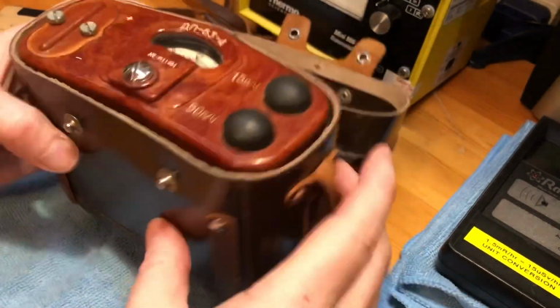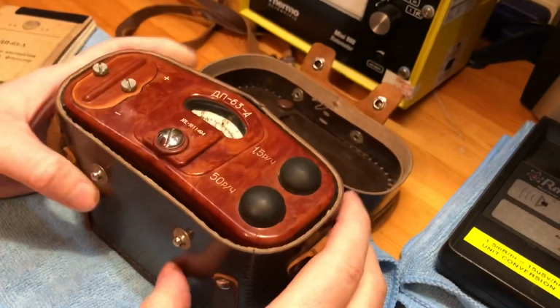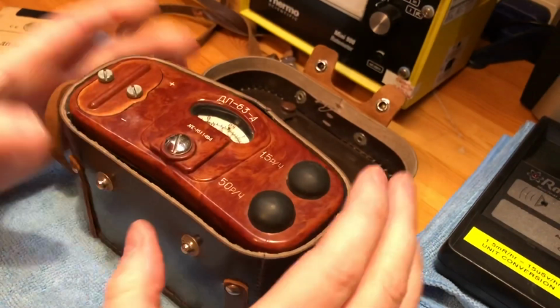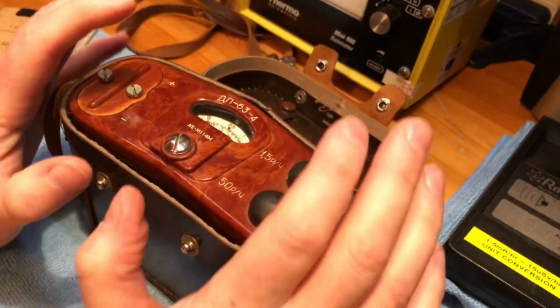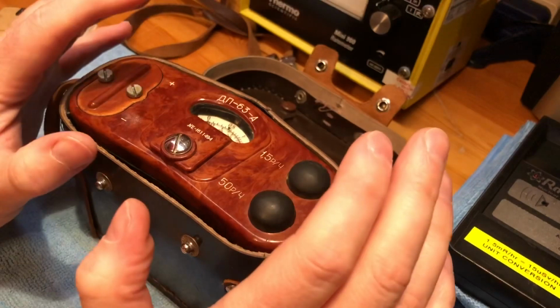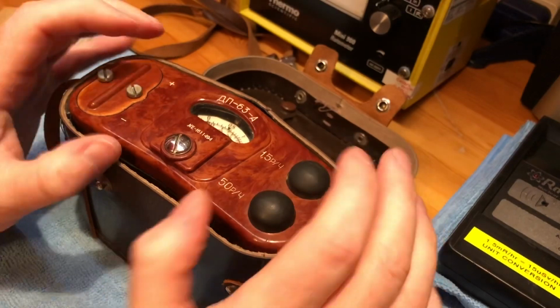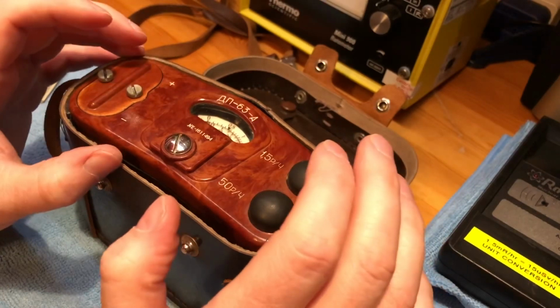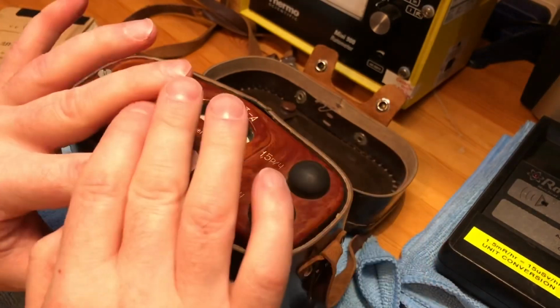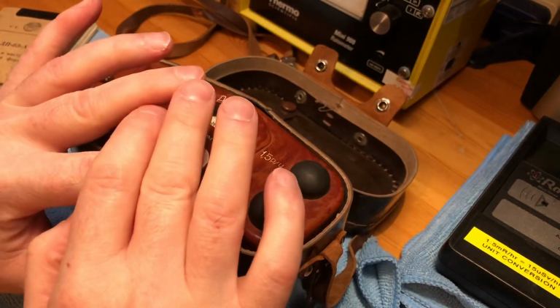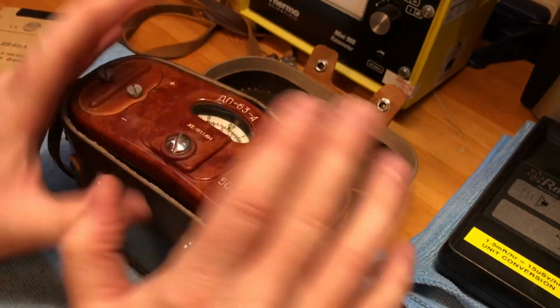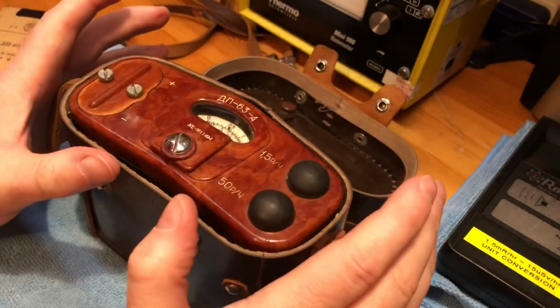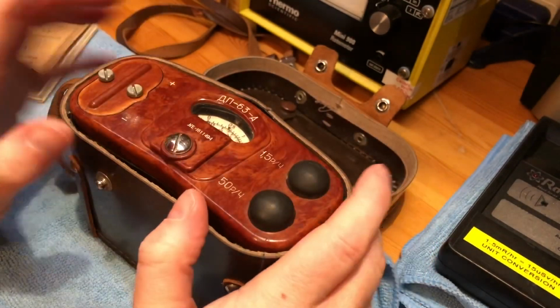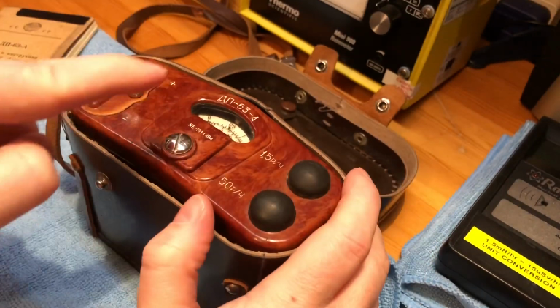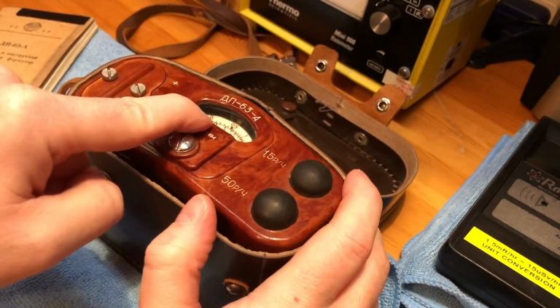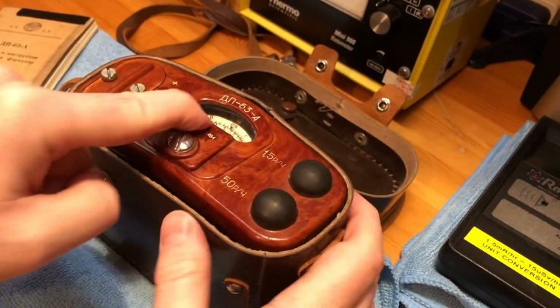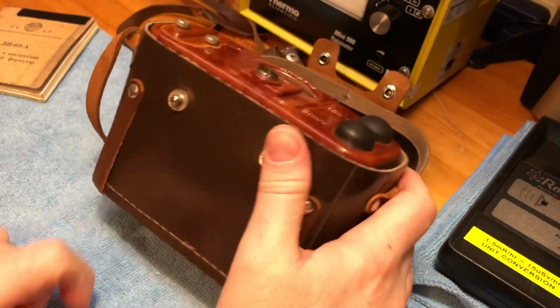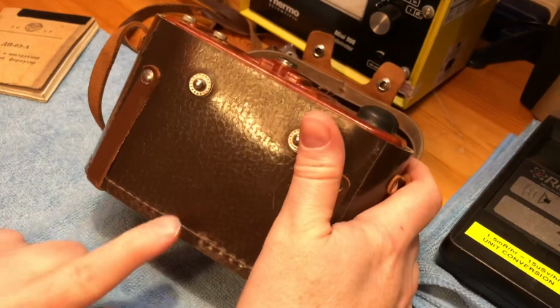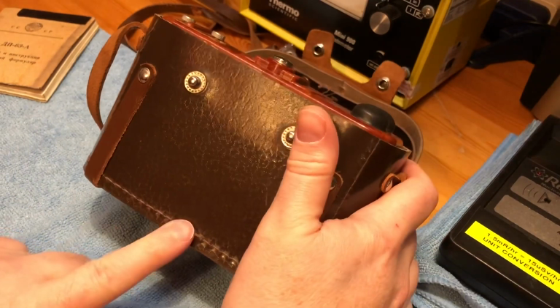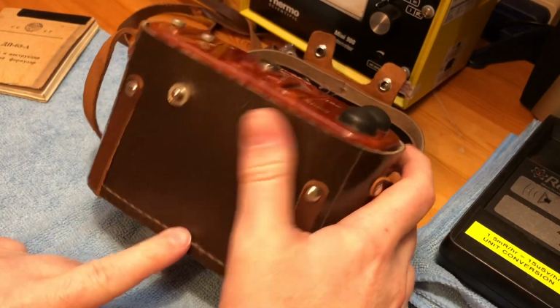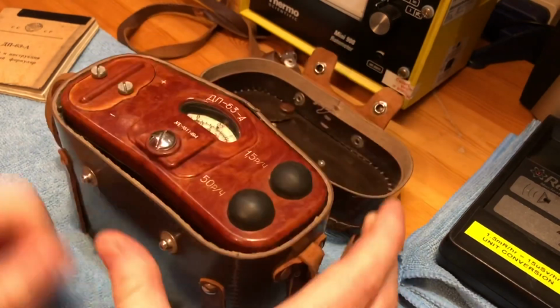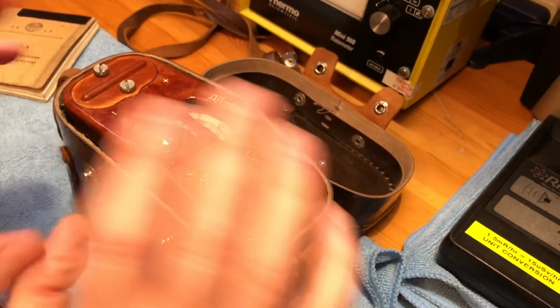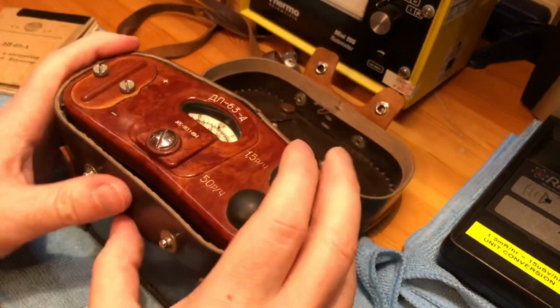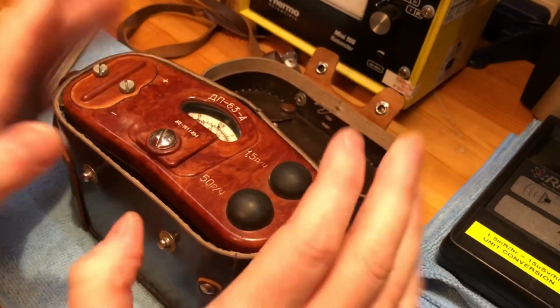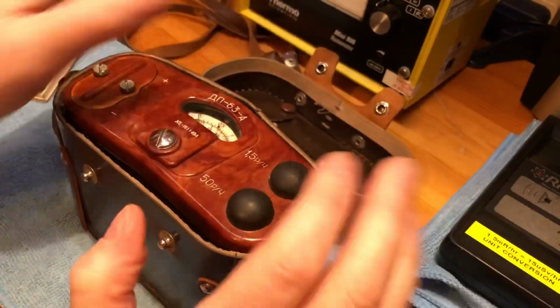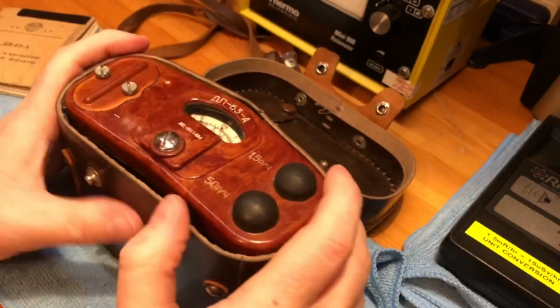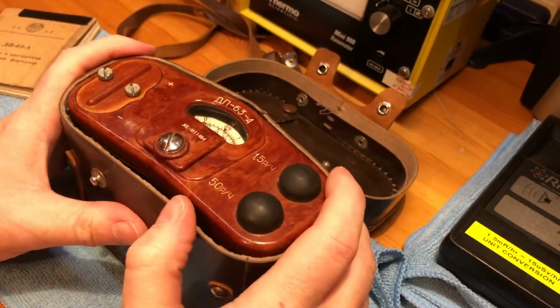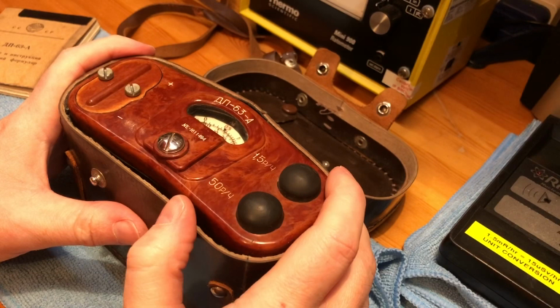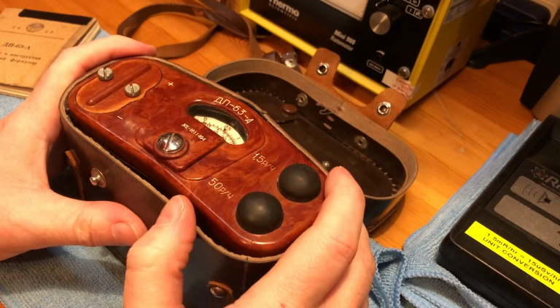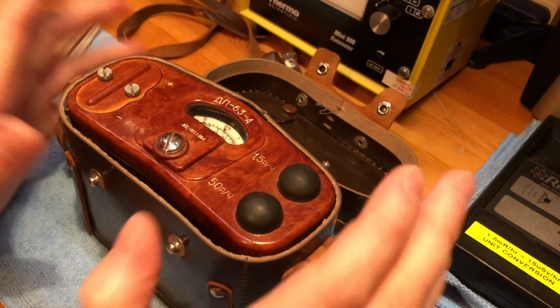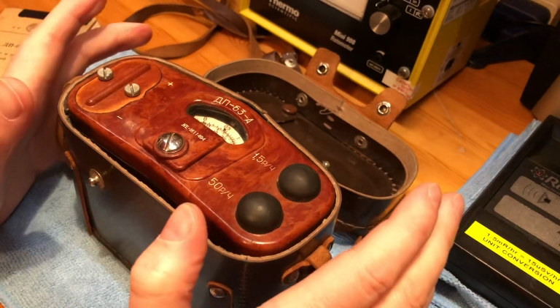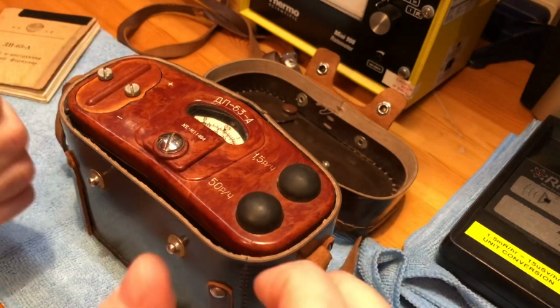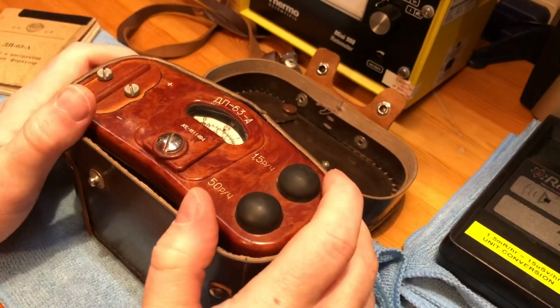What I'm going to do now is get the screwdrivers out, completely disassemble this unit, take out the display and the internal check source, and measure them with a couple of my Geiger counters. Quick jump cut — we'll get the screwdrivers out.